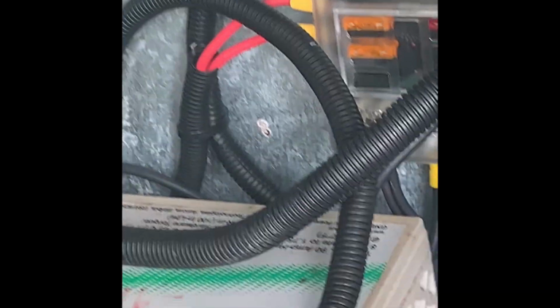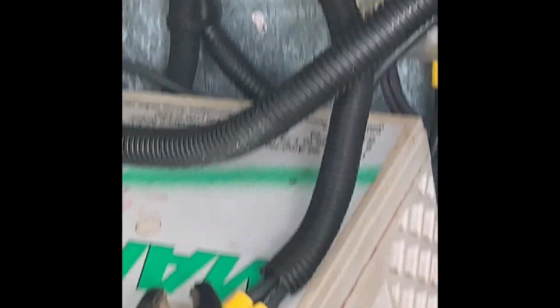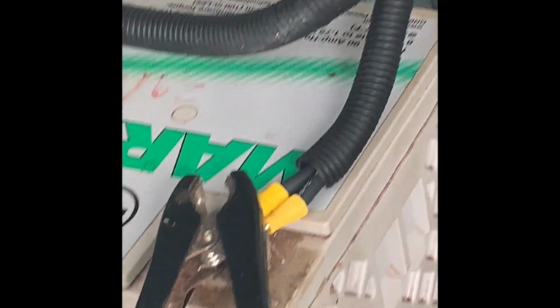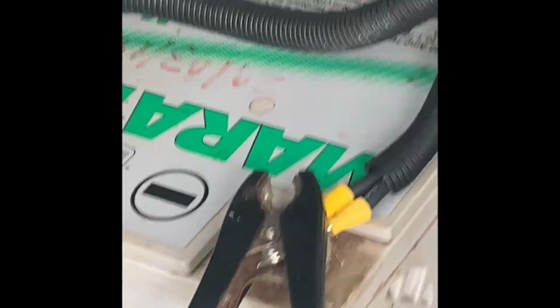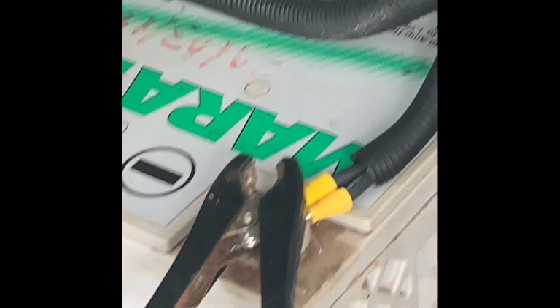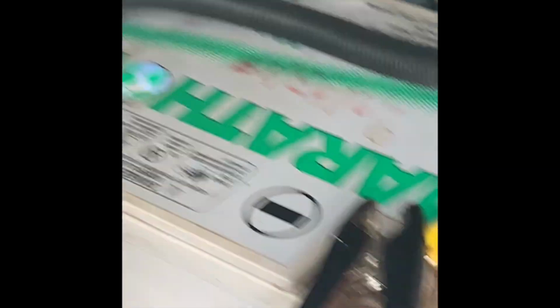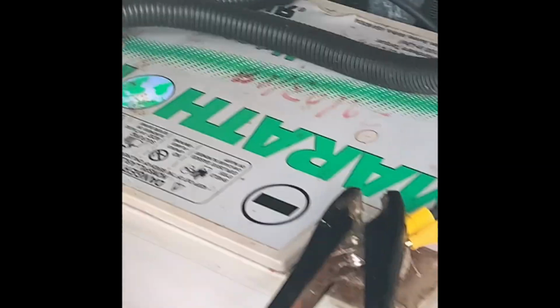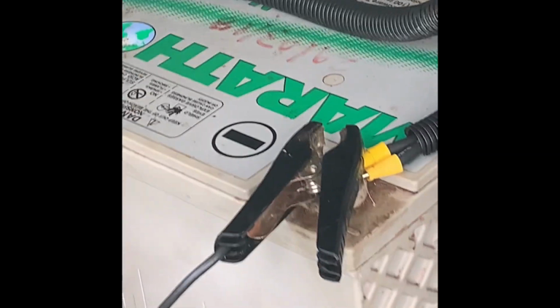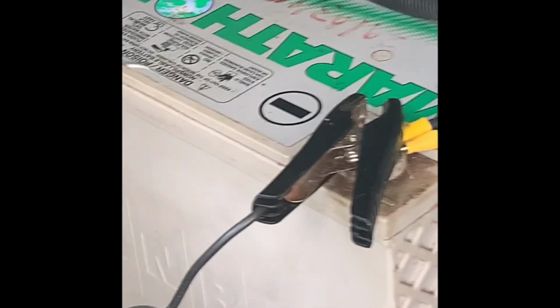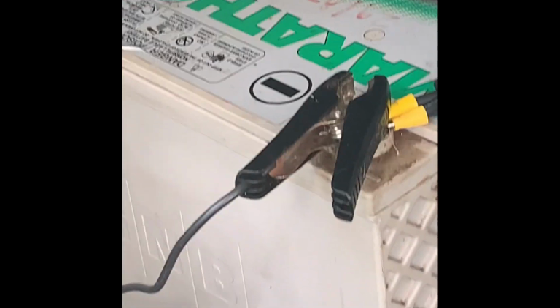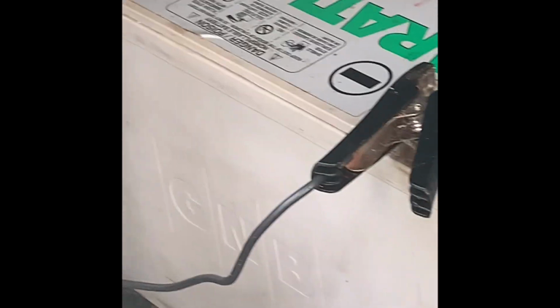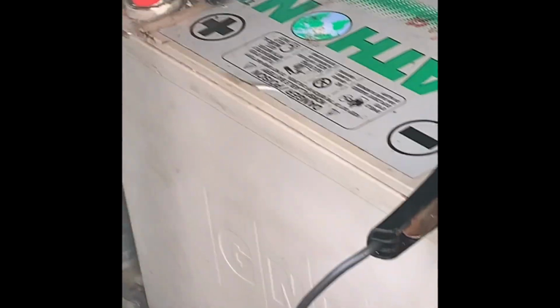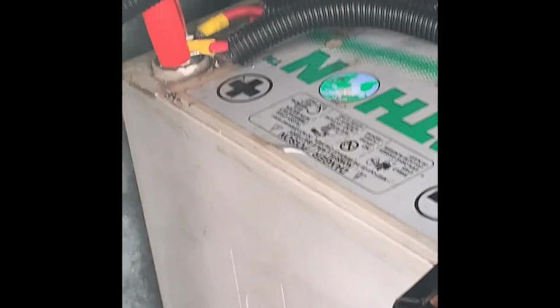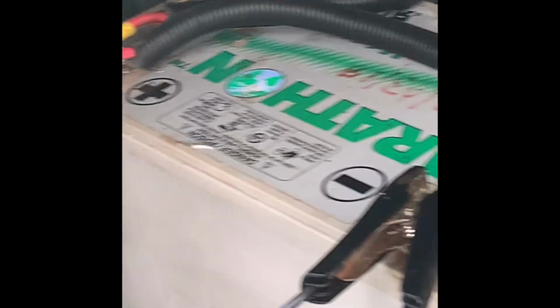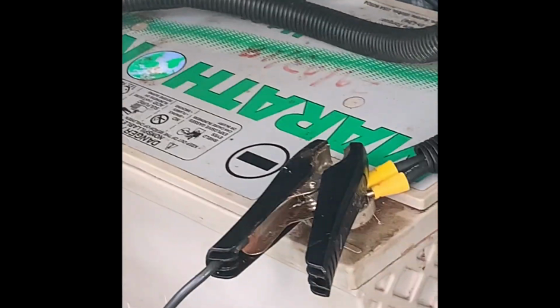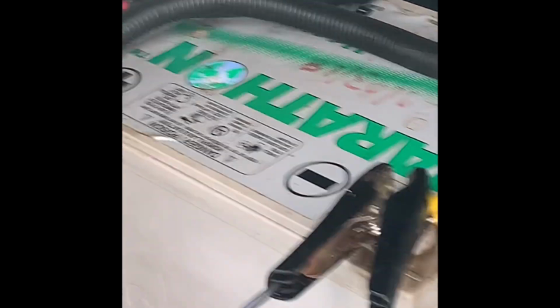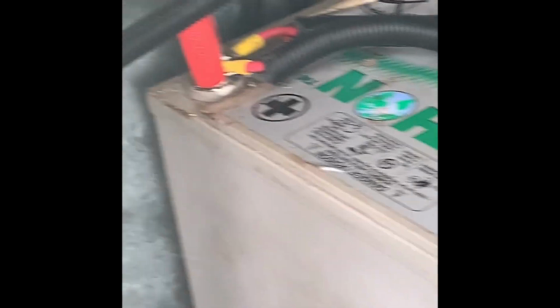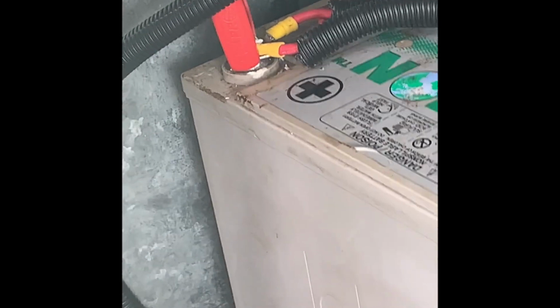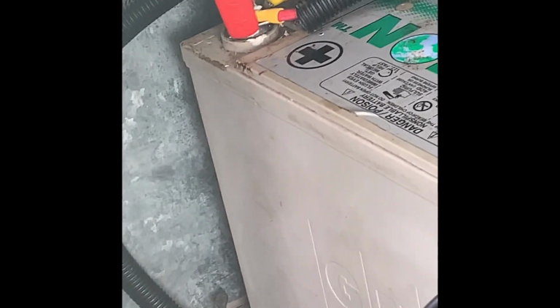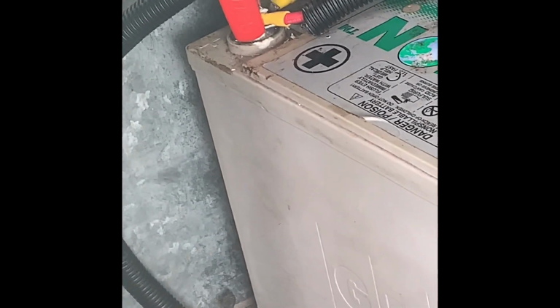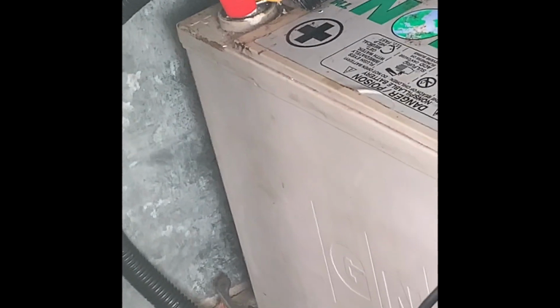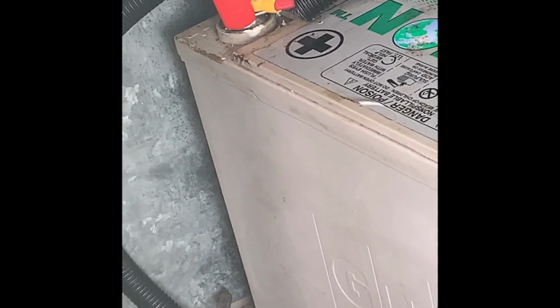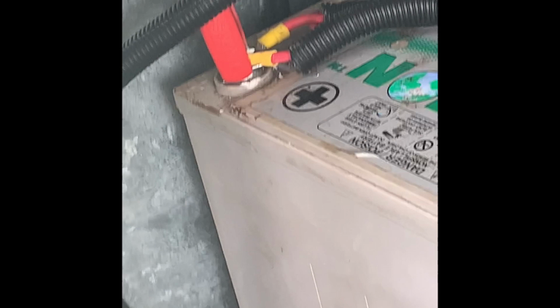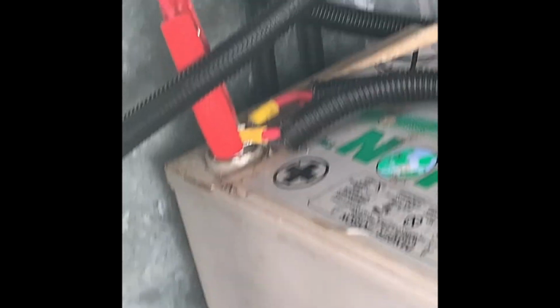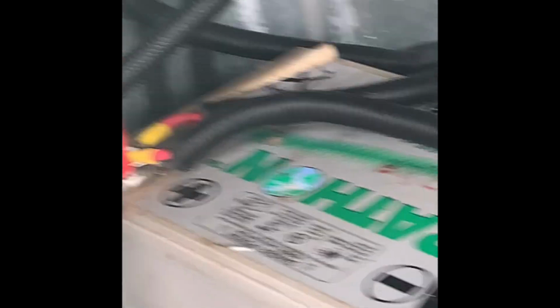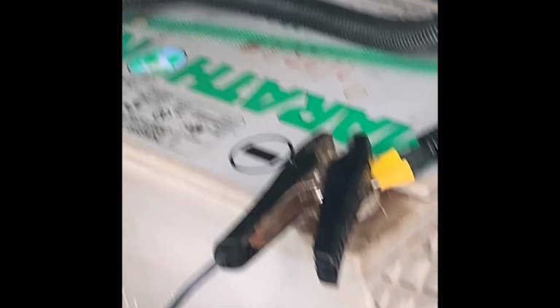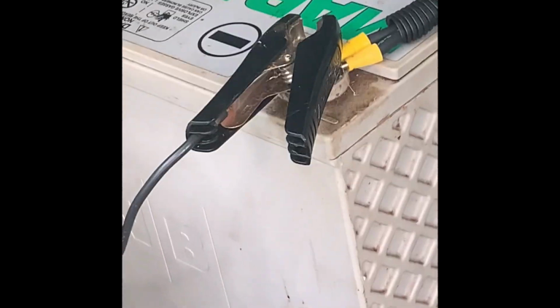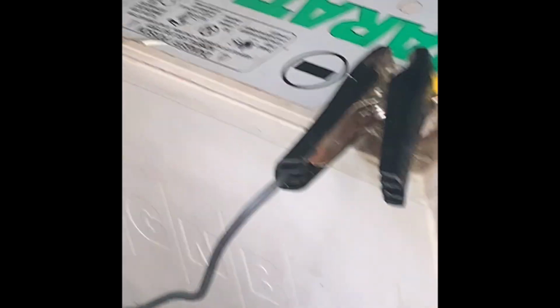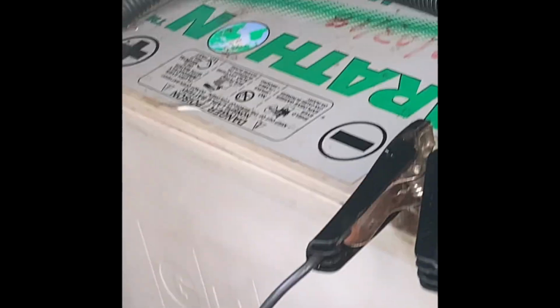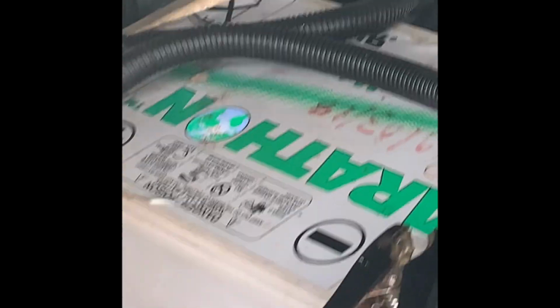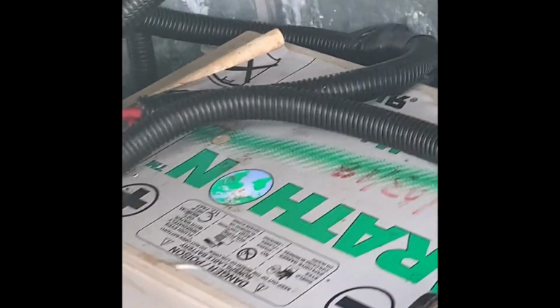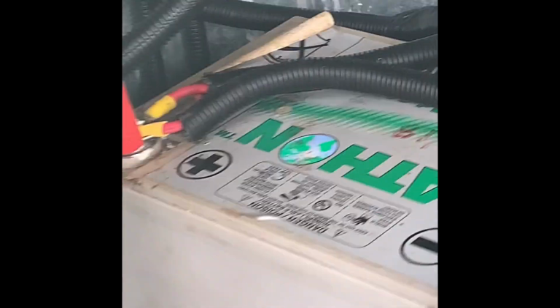At the moment we've just got an AGM battery — deep cycle, 100 amp. That's going as well. So the lithium's going to come in here. This is just the start of the setup.